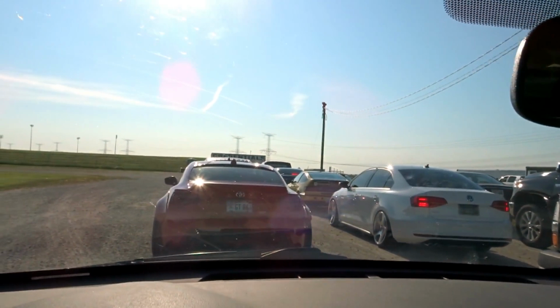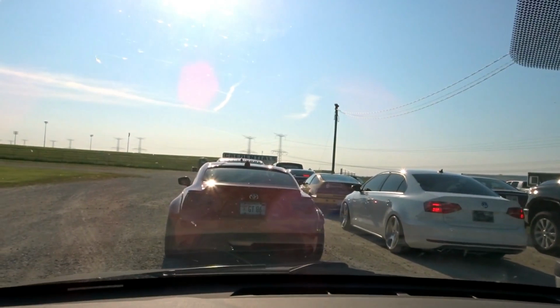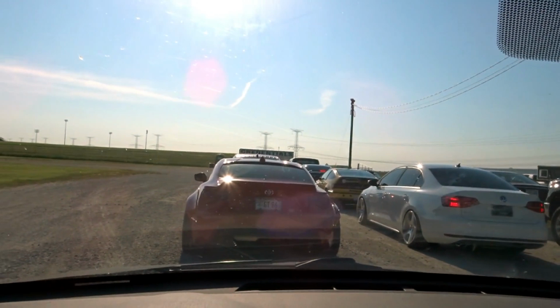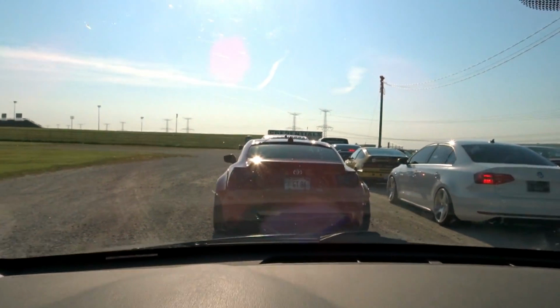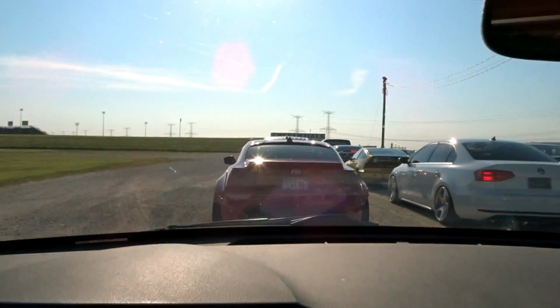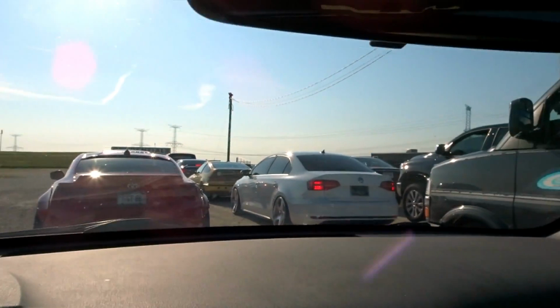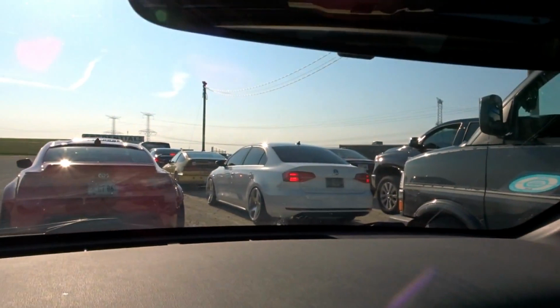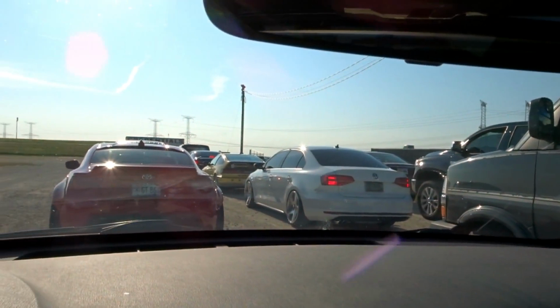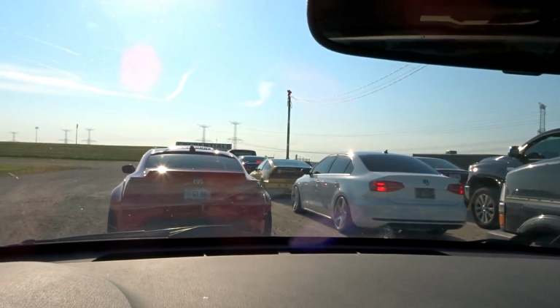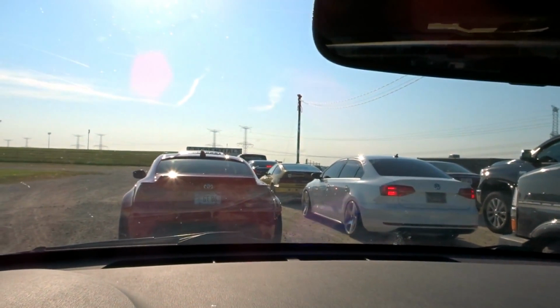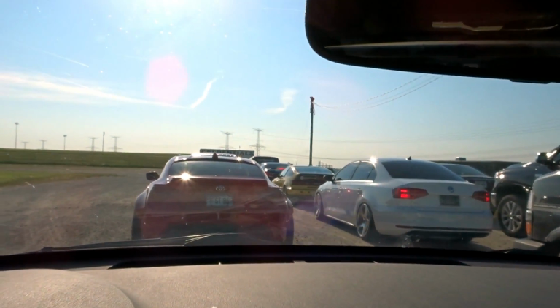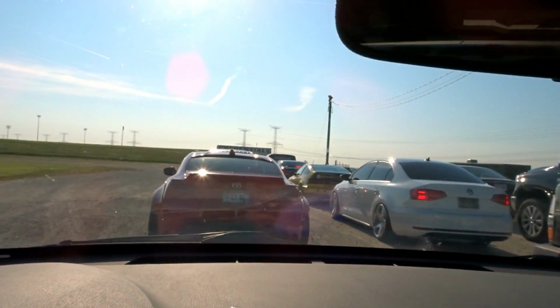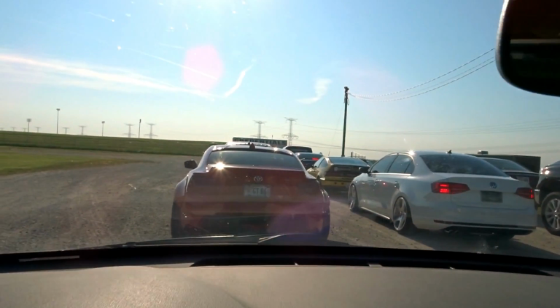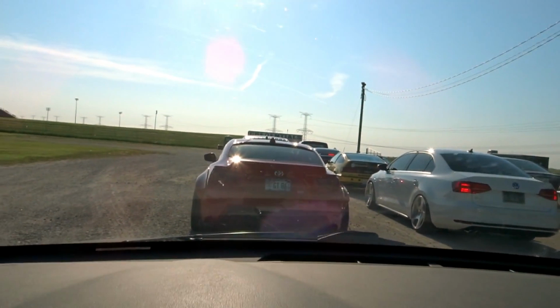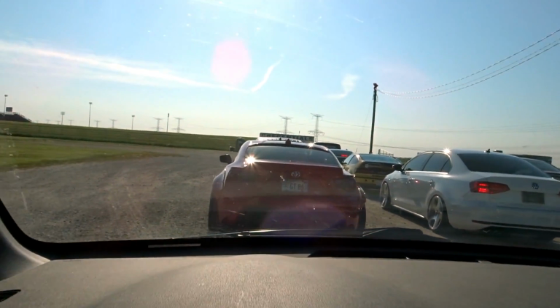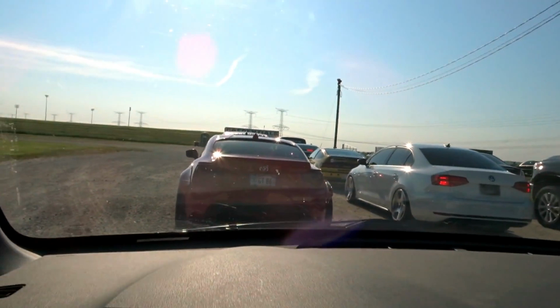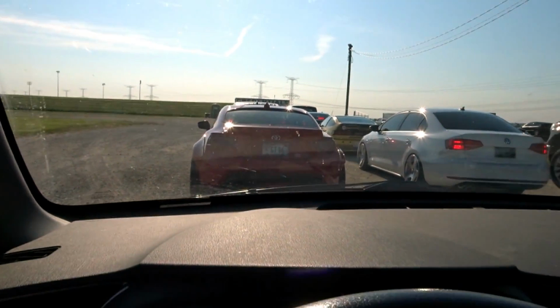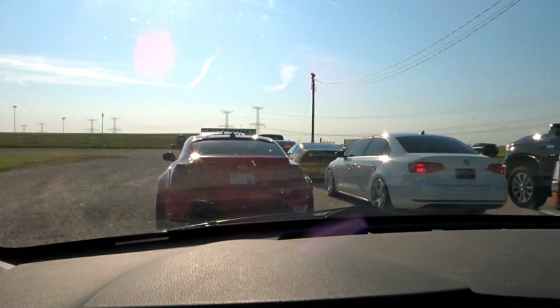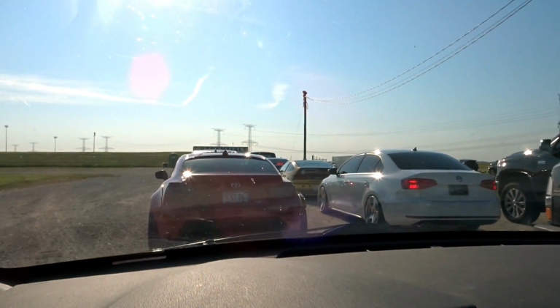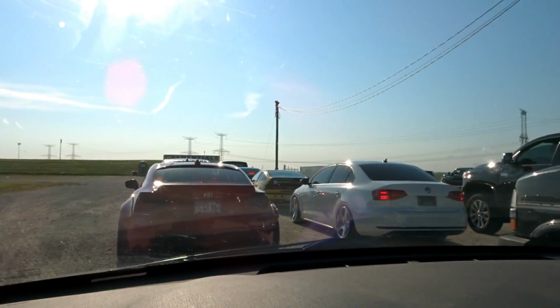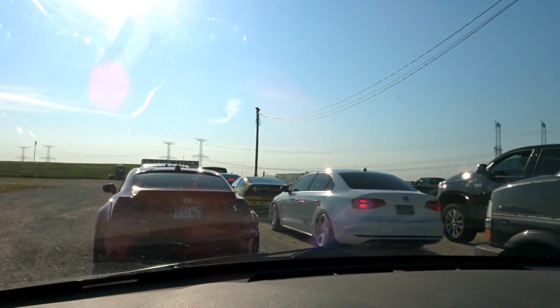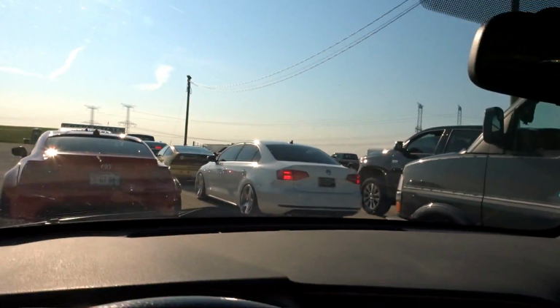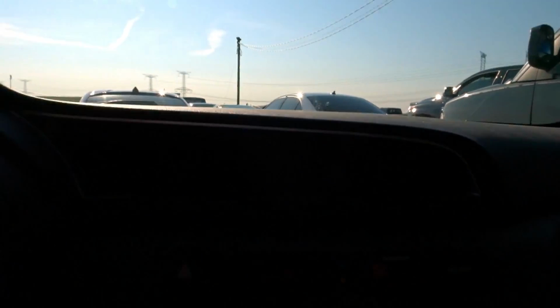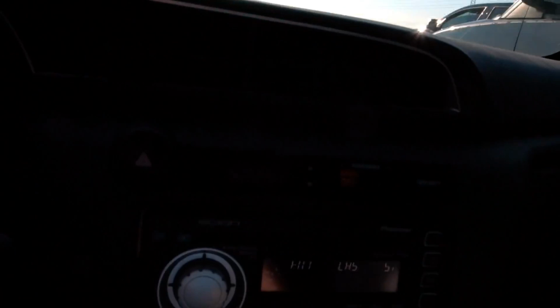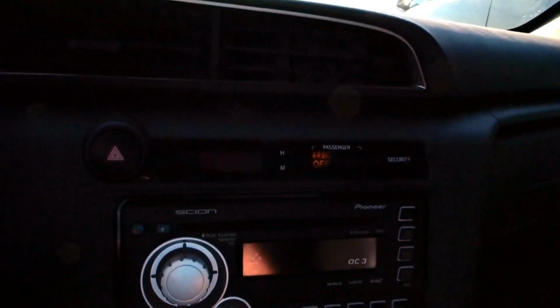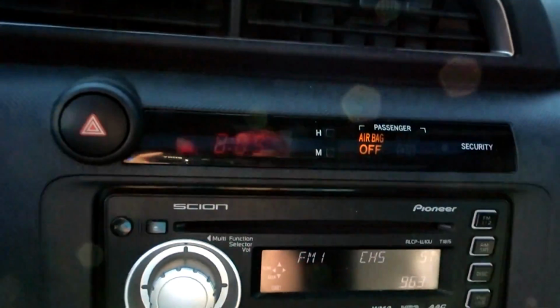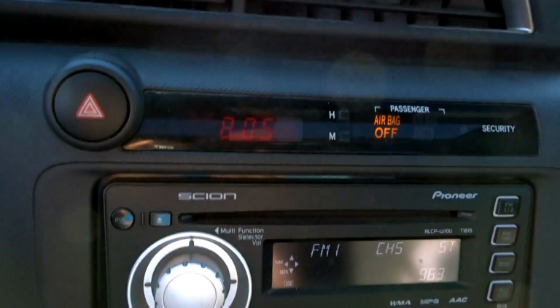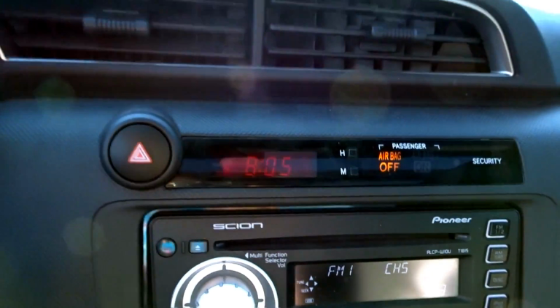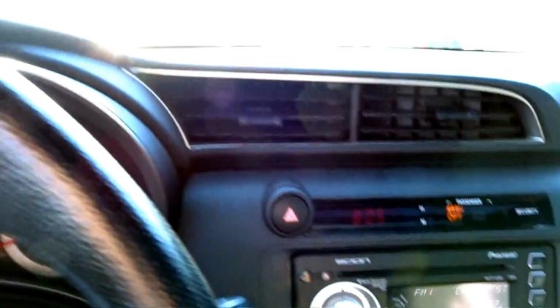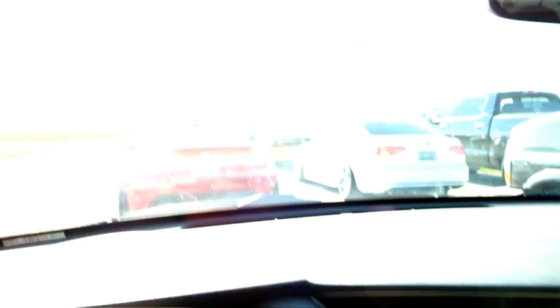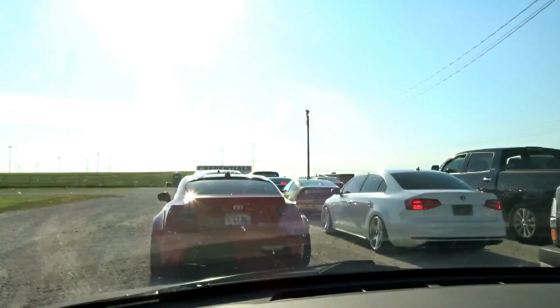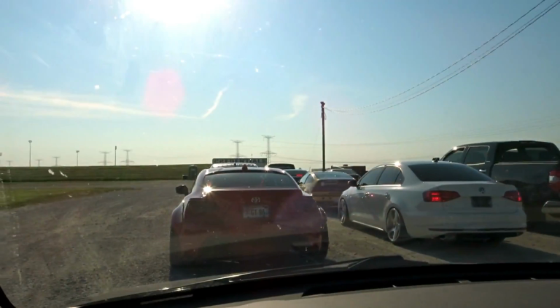We just got here — there's a rocket bunny FRS in front of me, we got a ton of cars in here. It looks really good so far. It's only 8:05, the gates open at 8:00, so we're about to roll in.